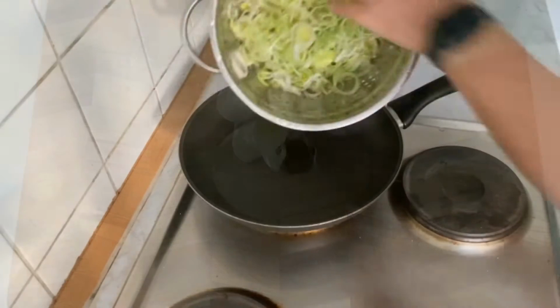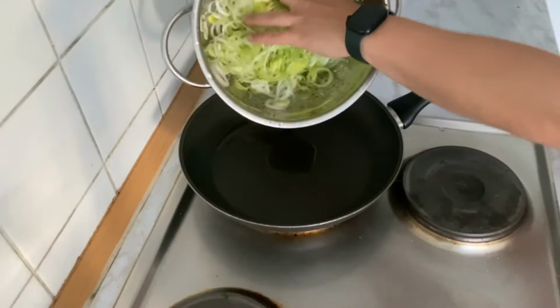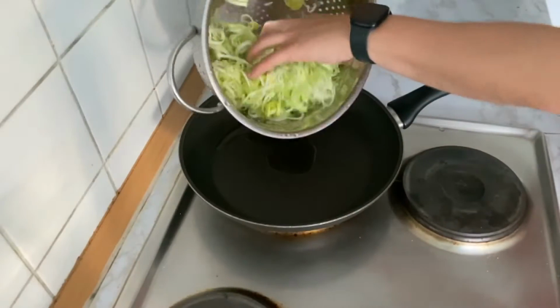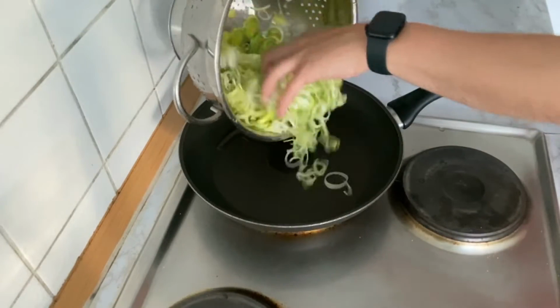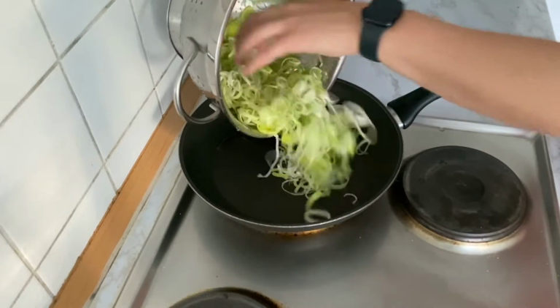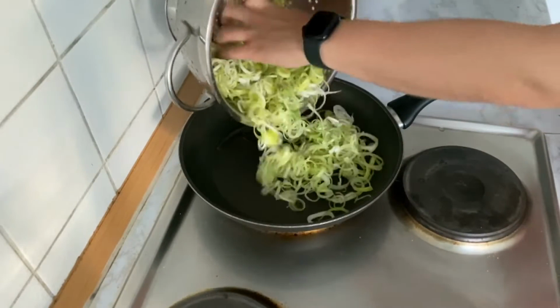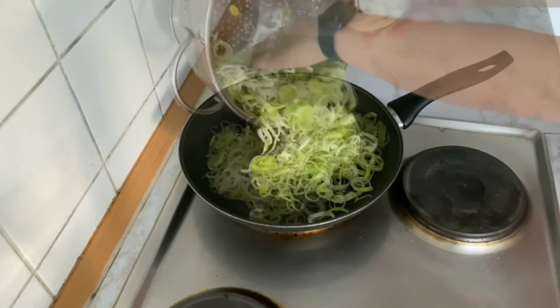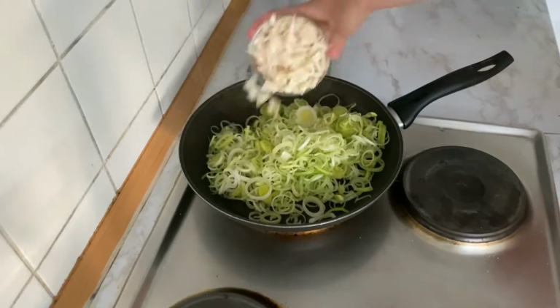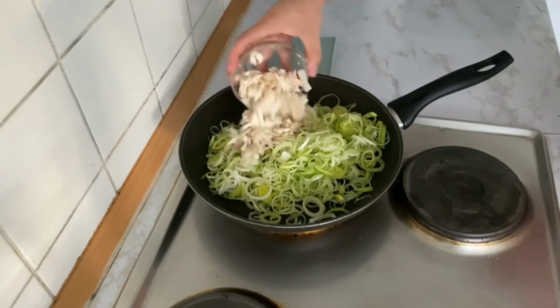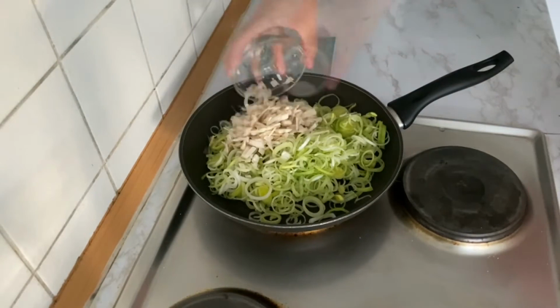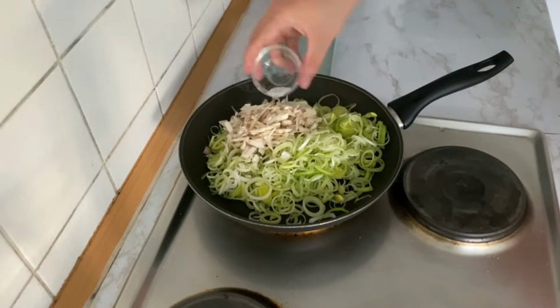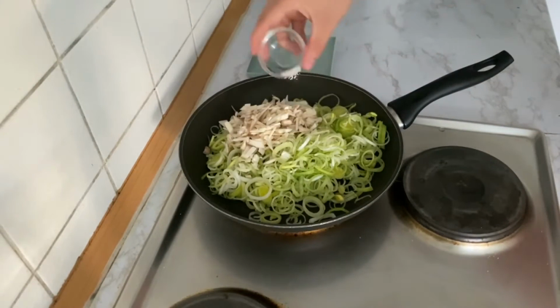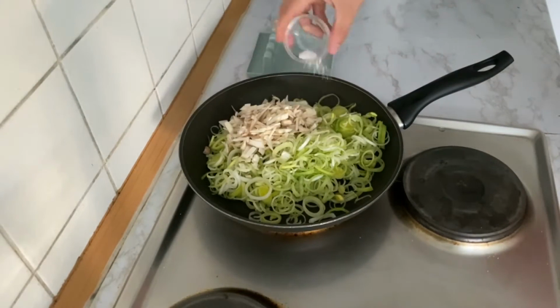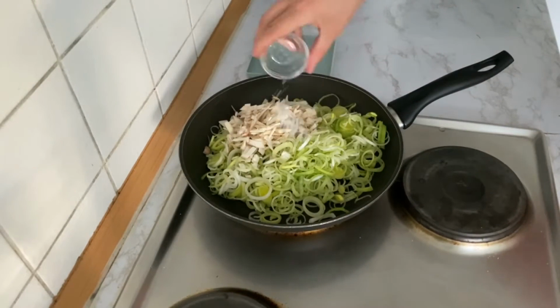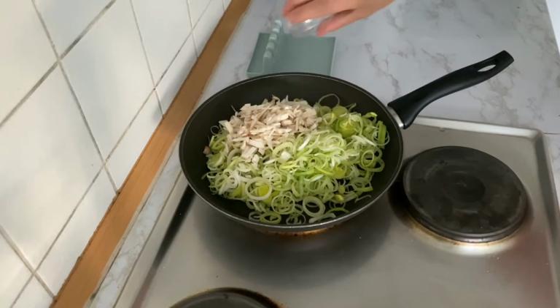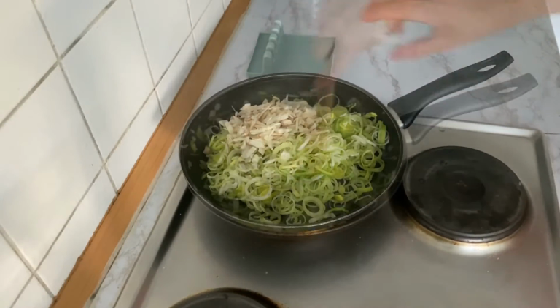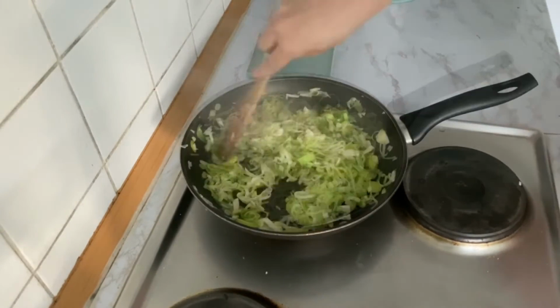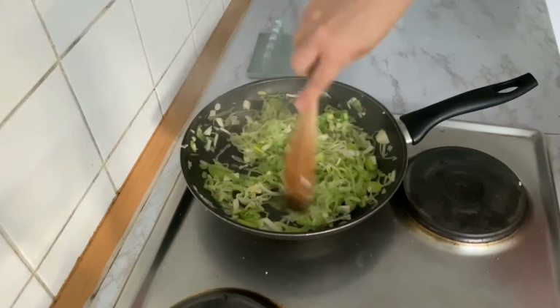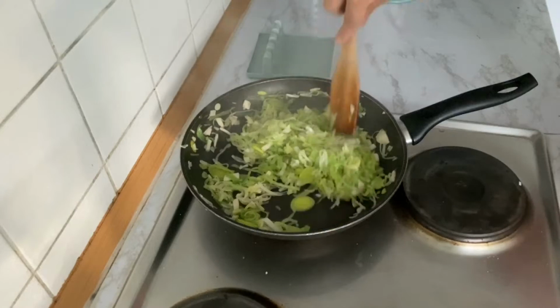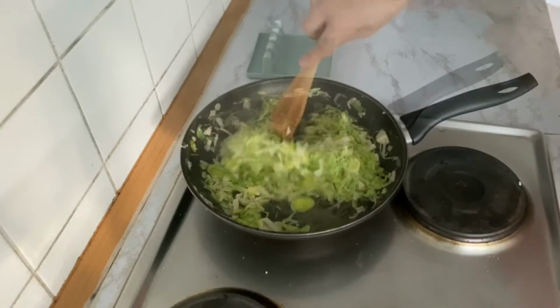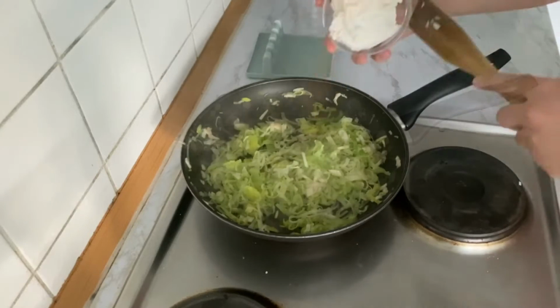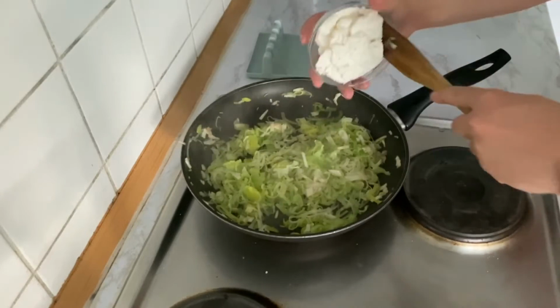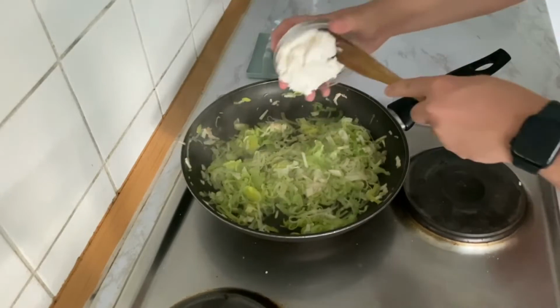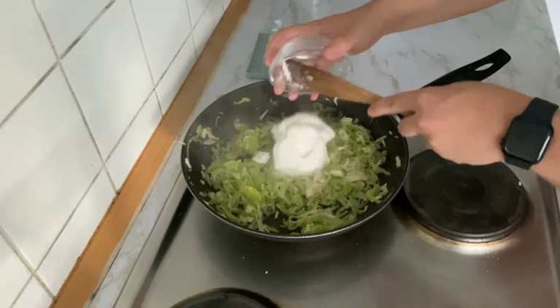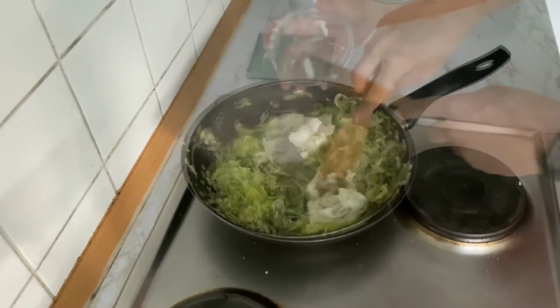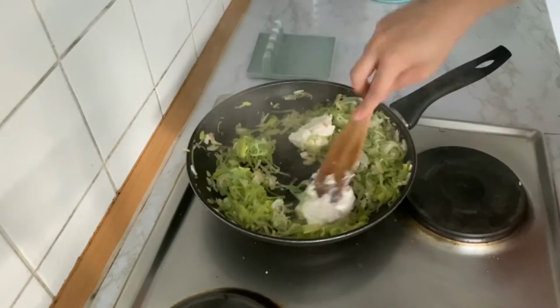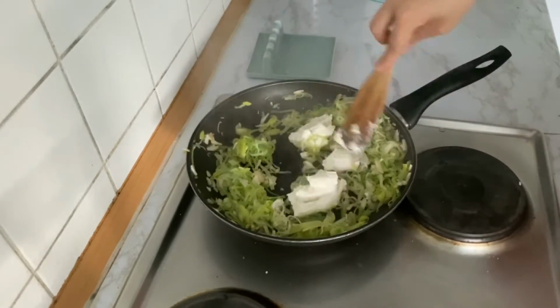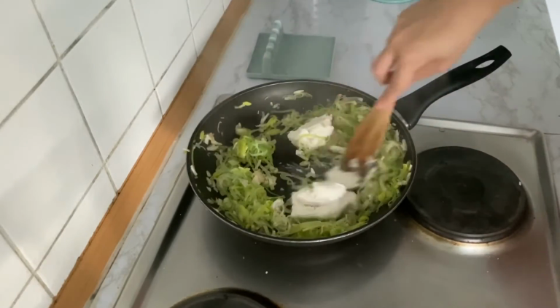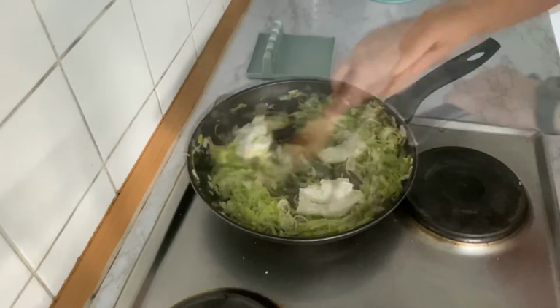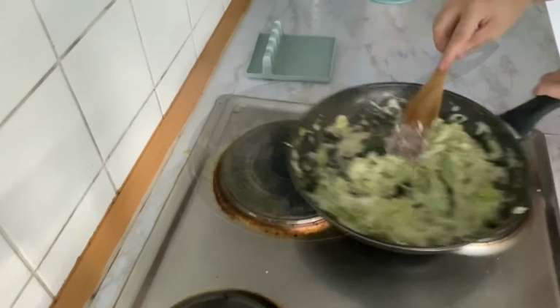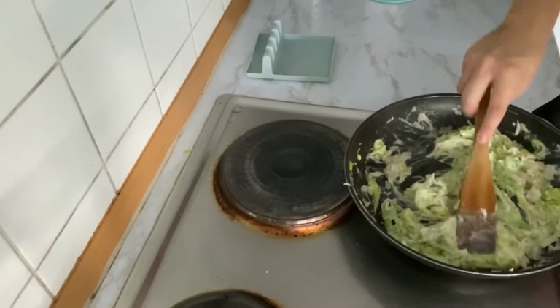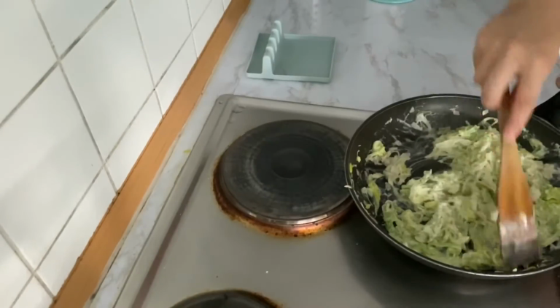In a pan, heat up some oil and add your leek and mushroom stems with a little bit of salt. Cook until soft. Then add your cream cheese and stir everything together. Take your pan off the heat.